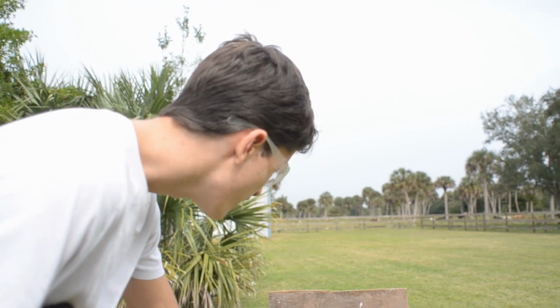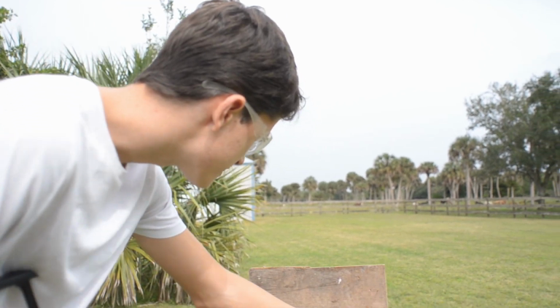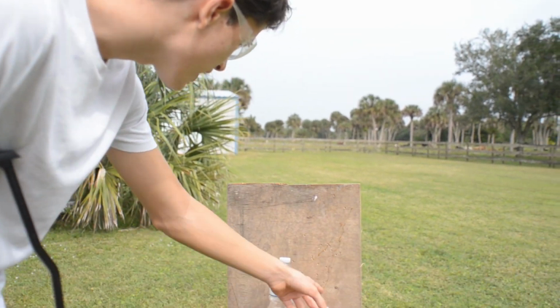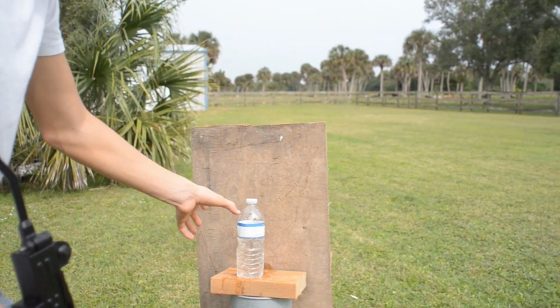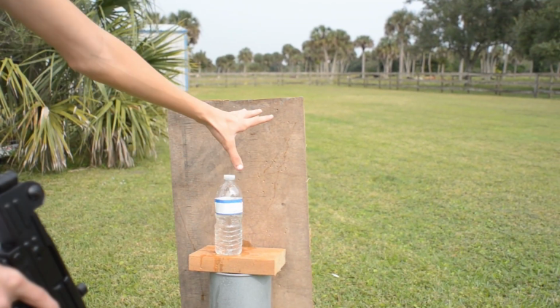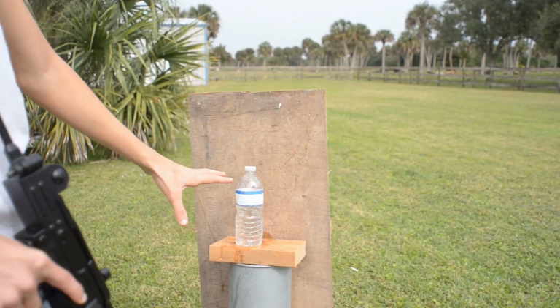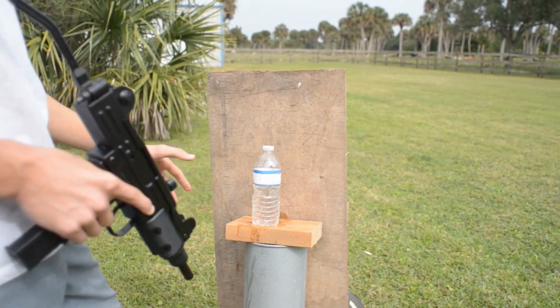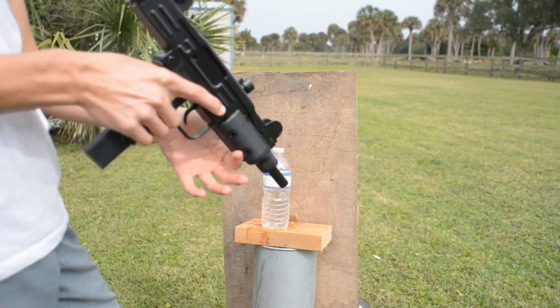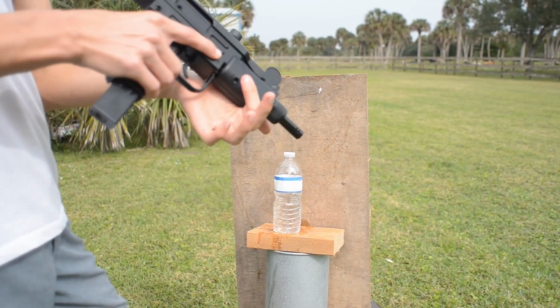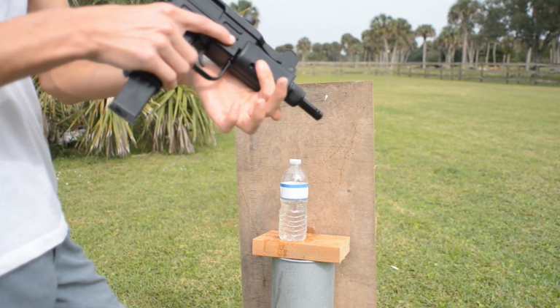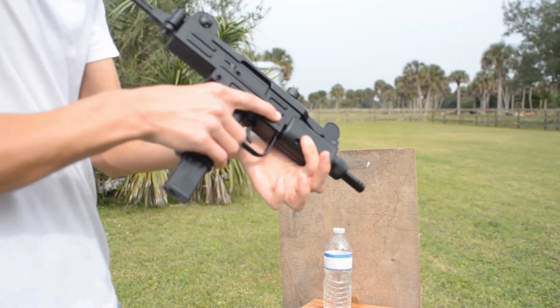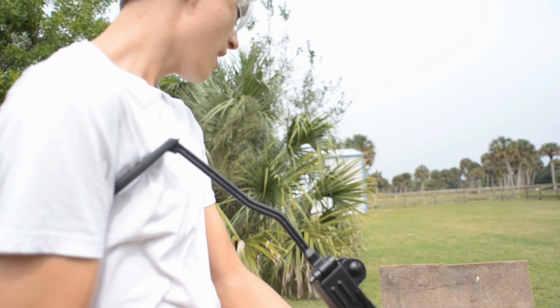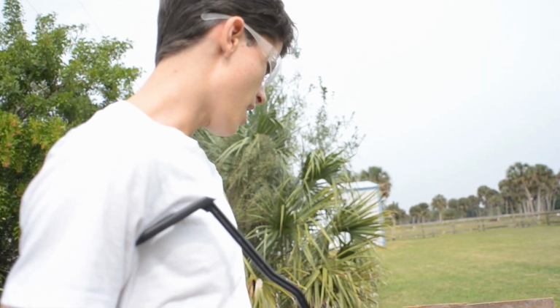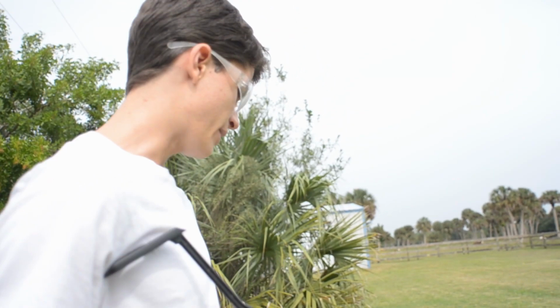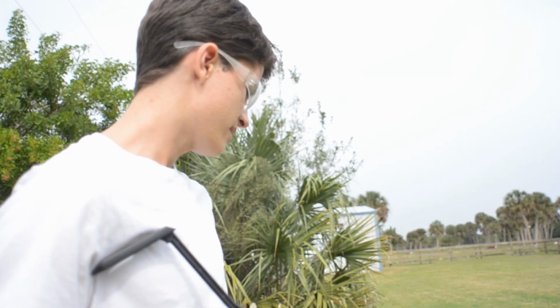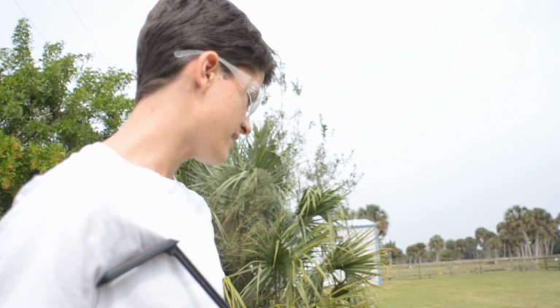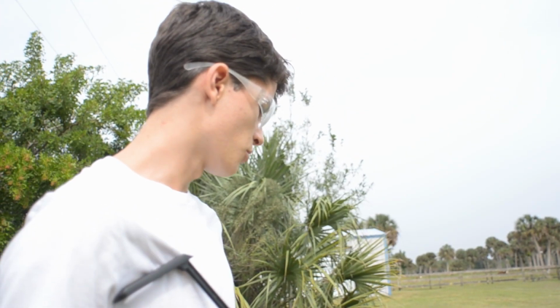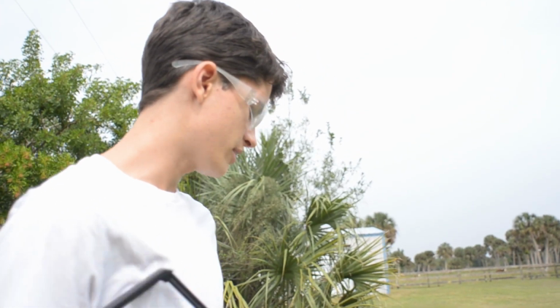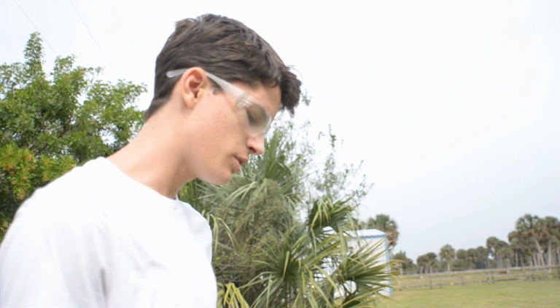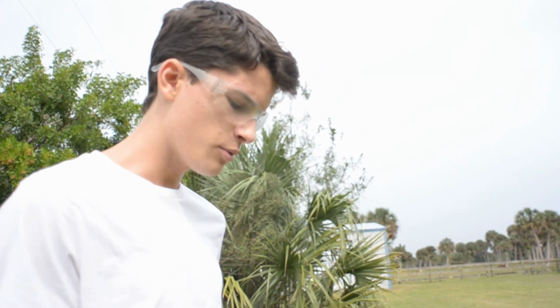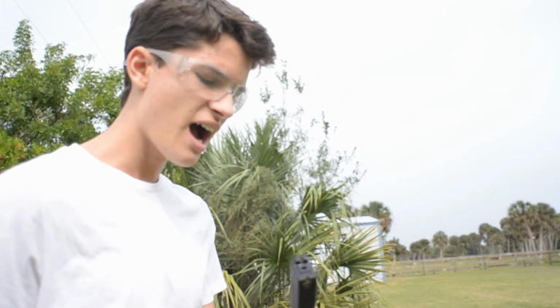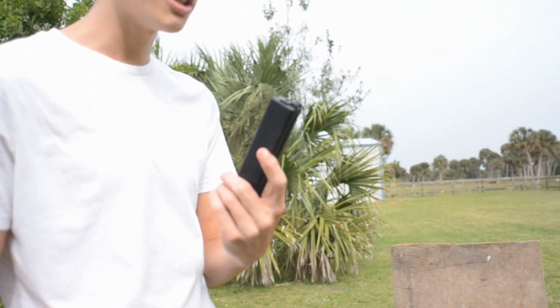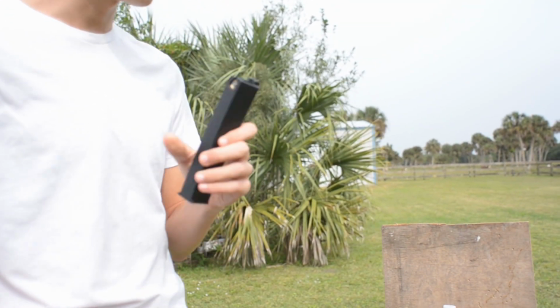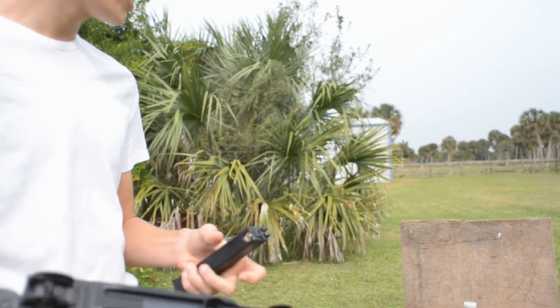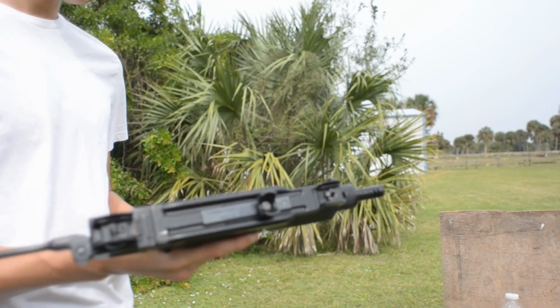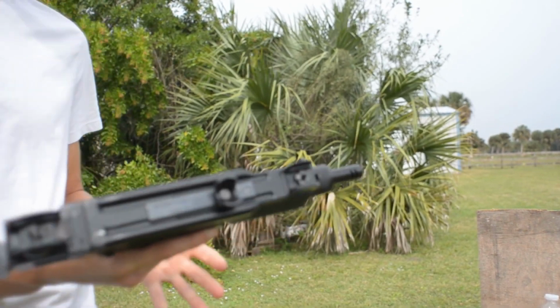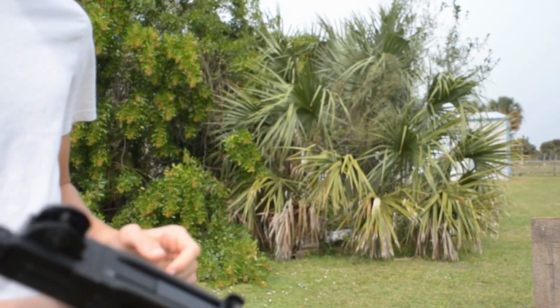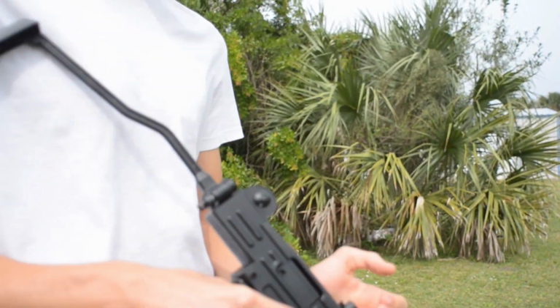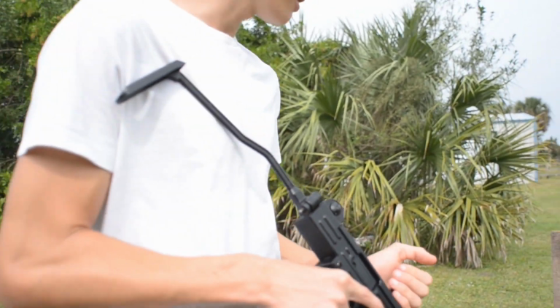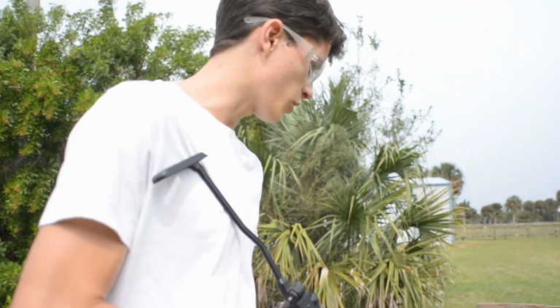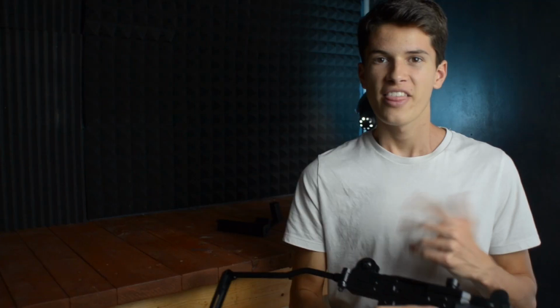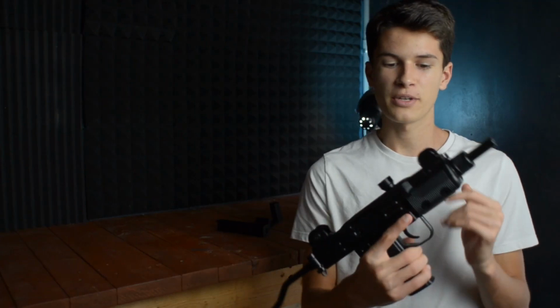This thing's not all that accurate because it does bounce around a little bit, but that is so much fun to shoot. That was an entire CO2 gone, but absolutely worth it.